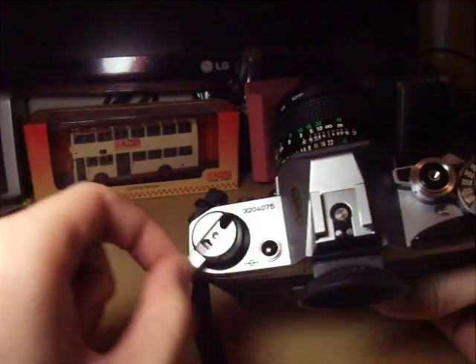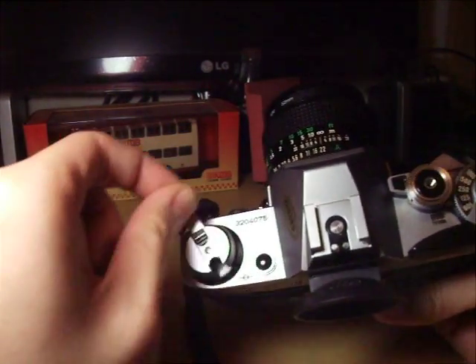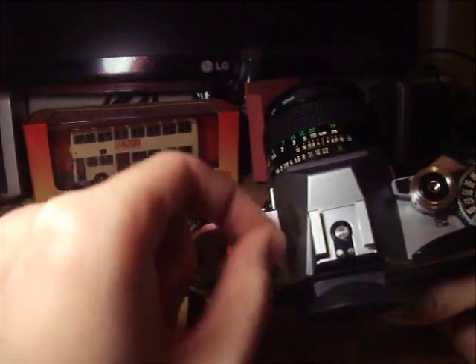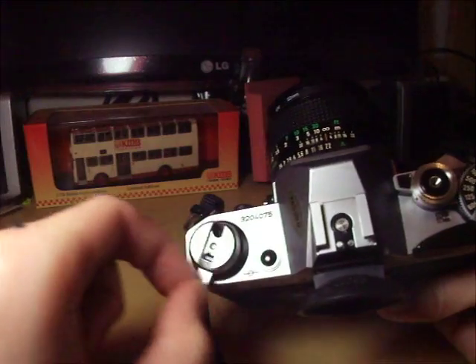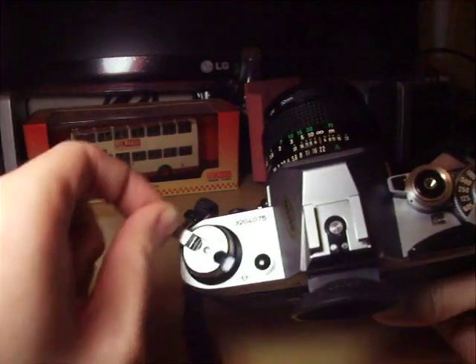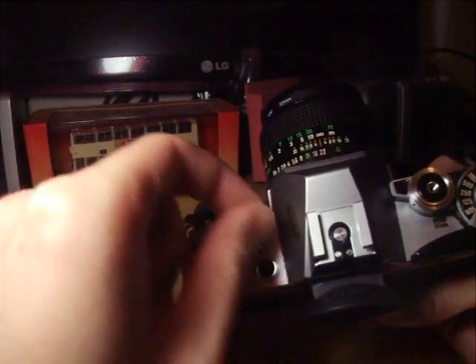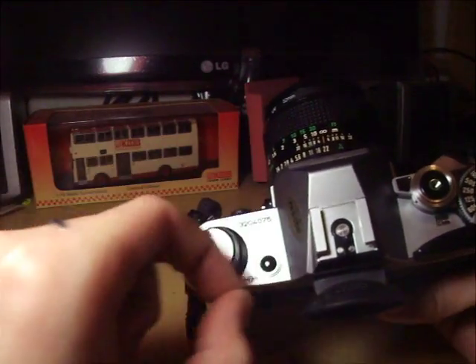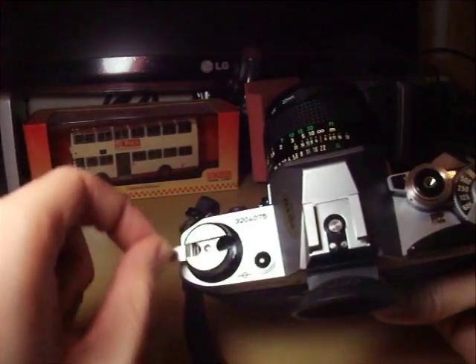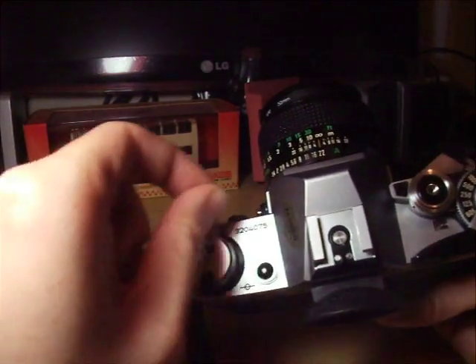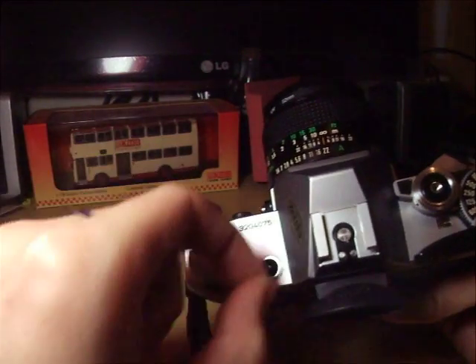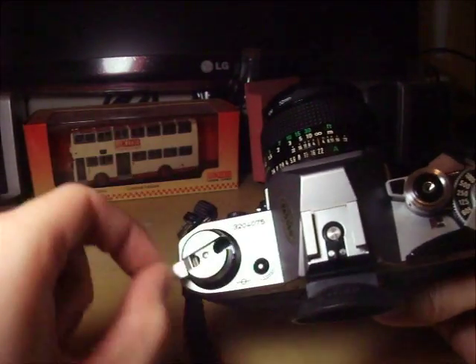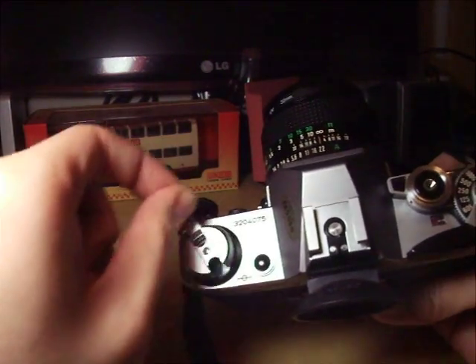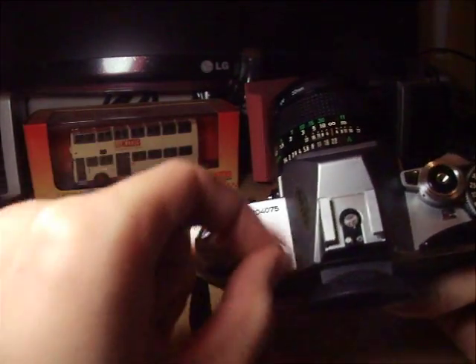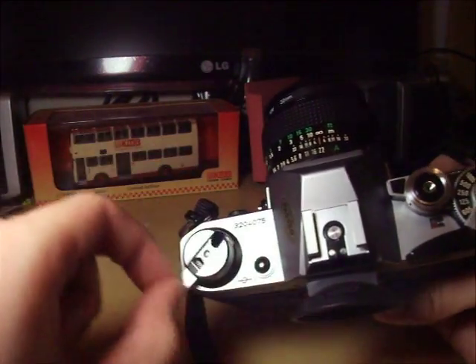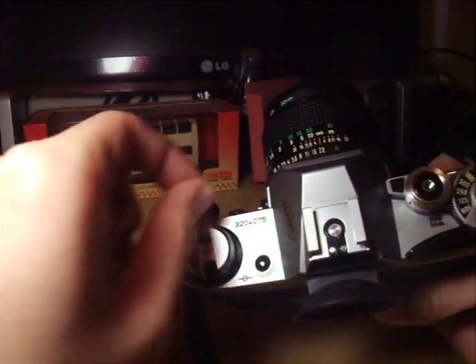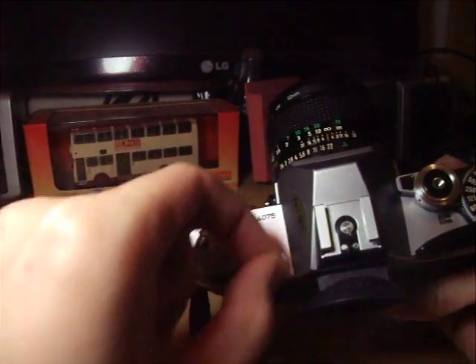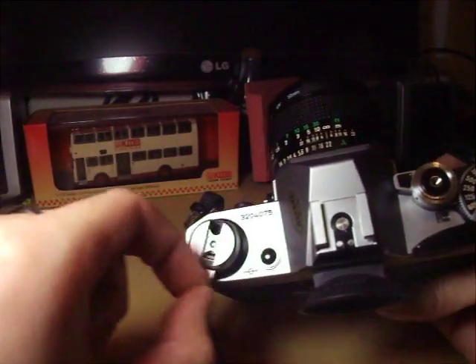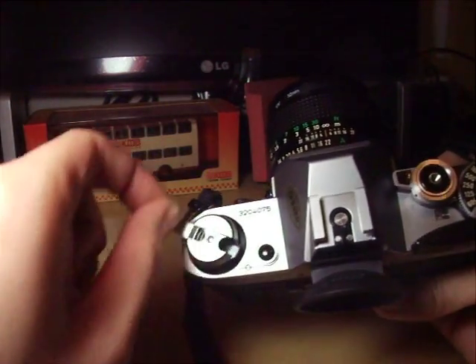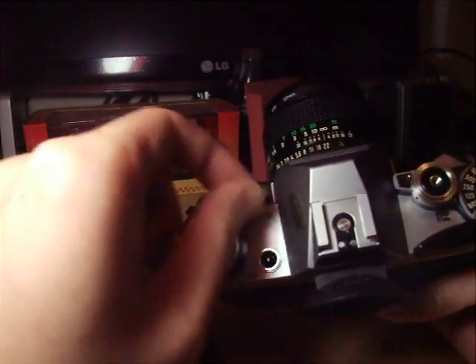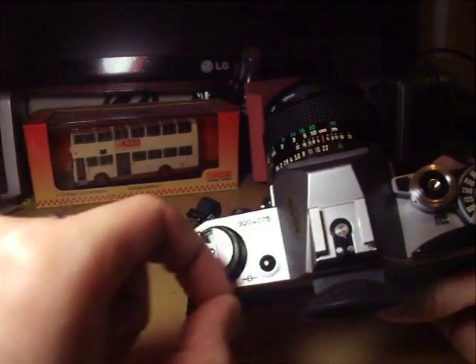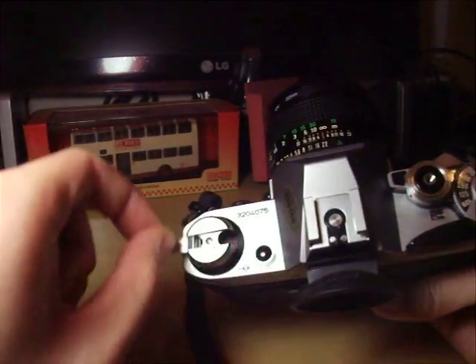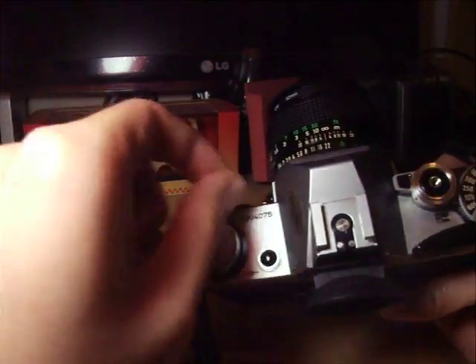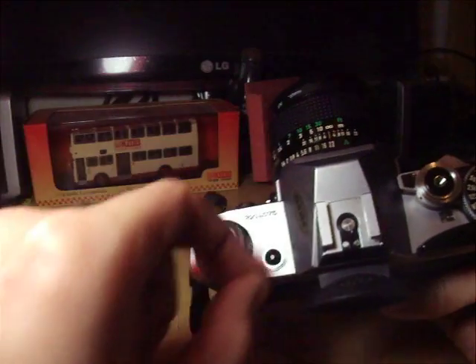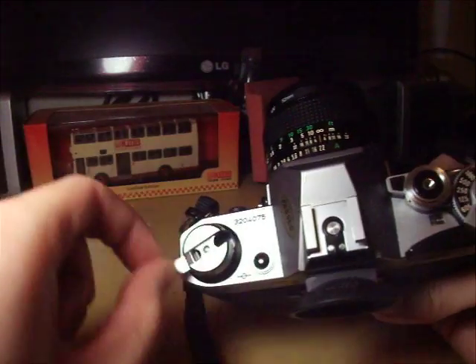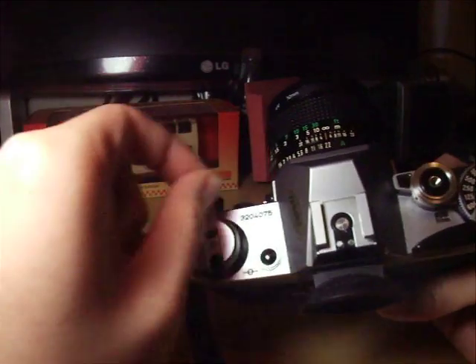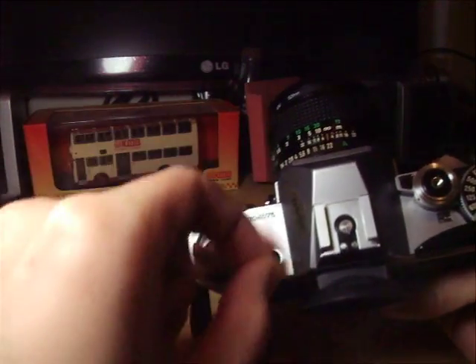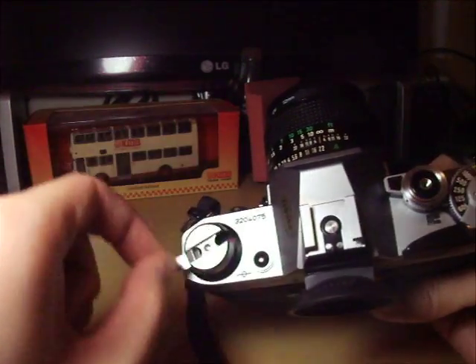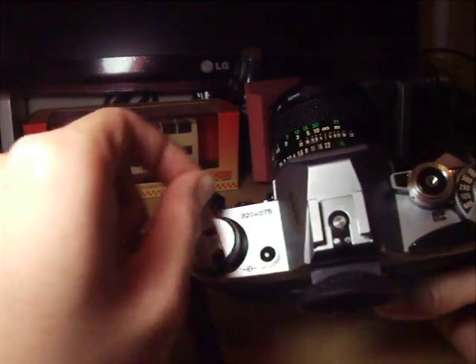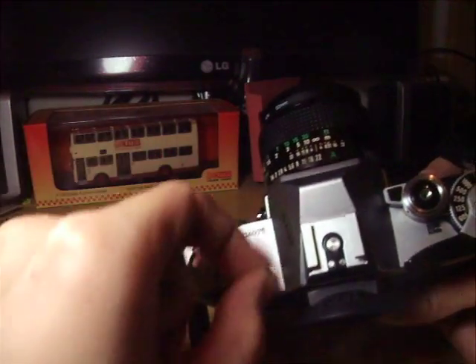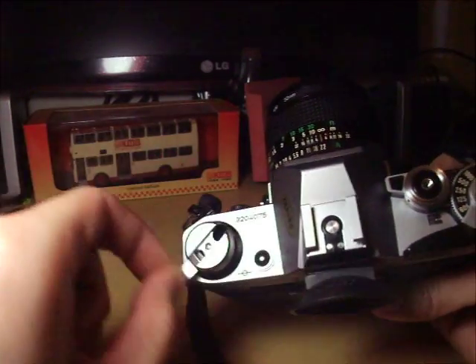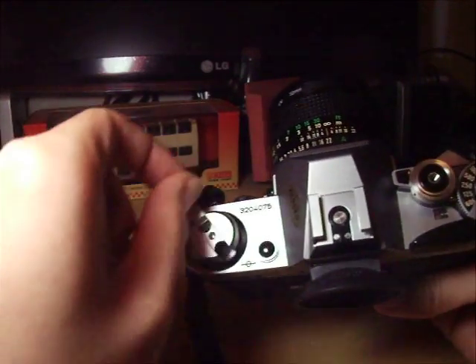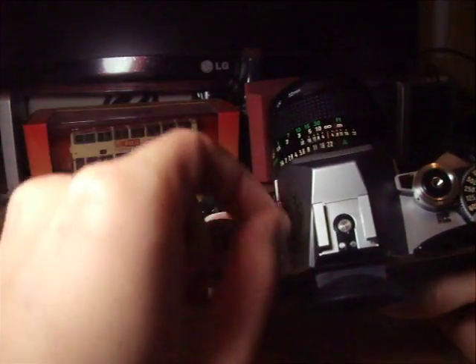It takes some time because this is a 30-something exposure film.